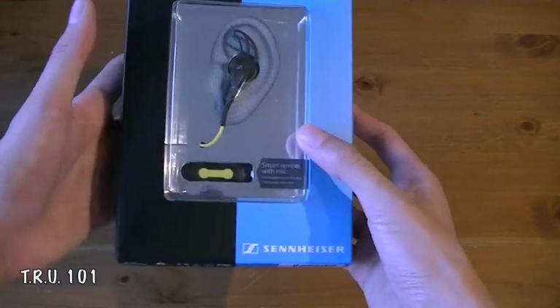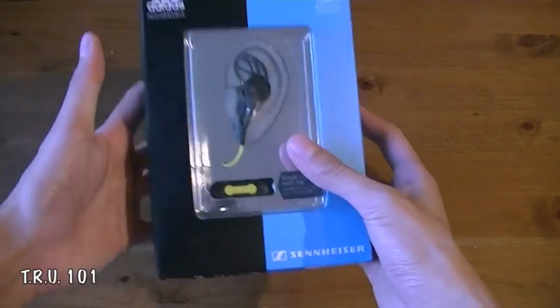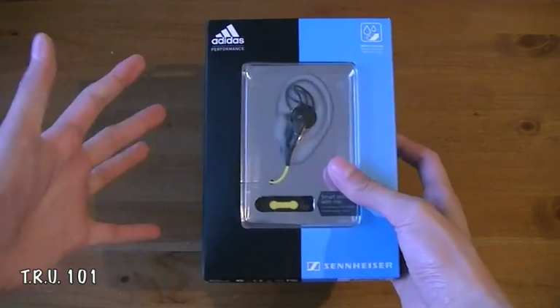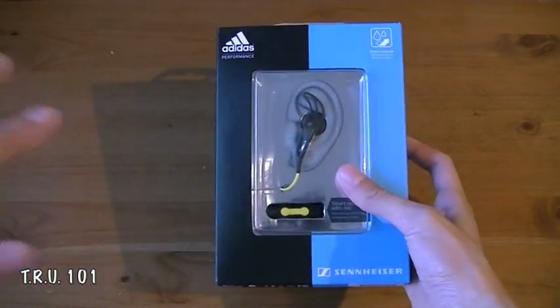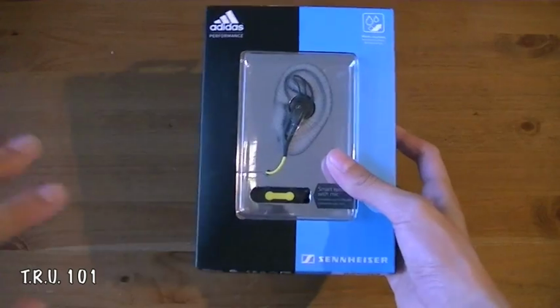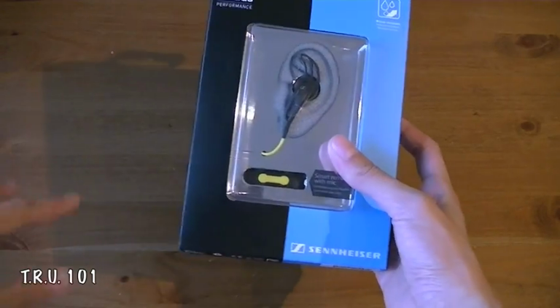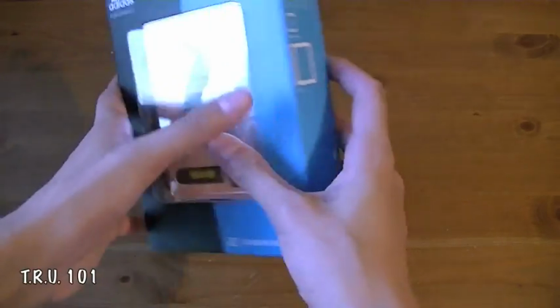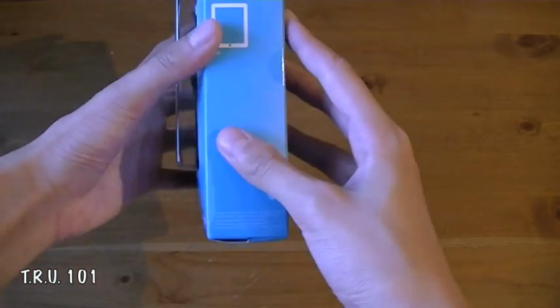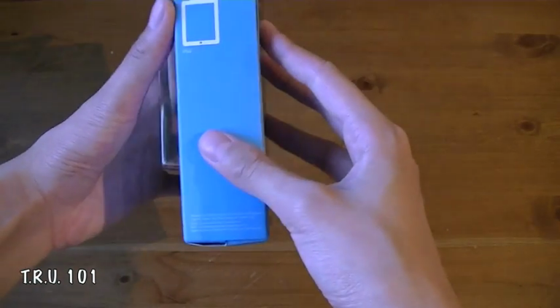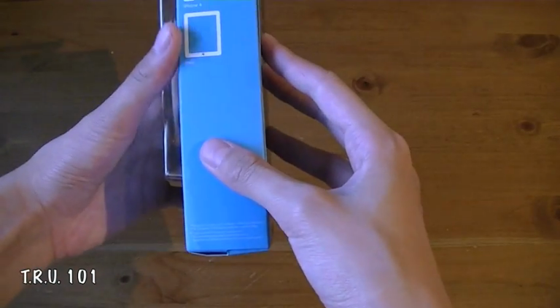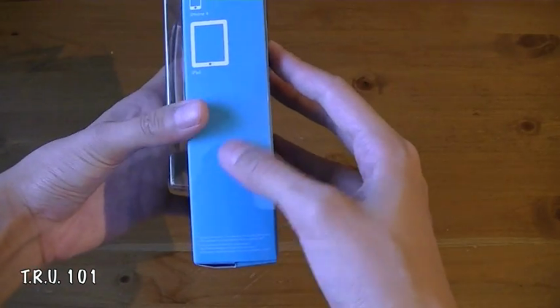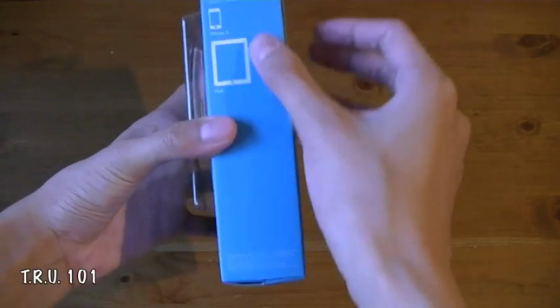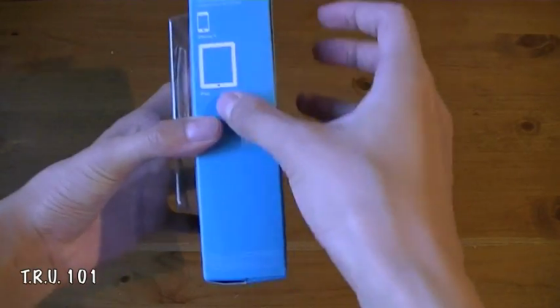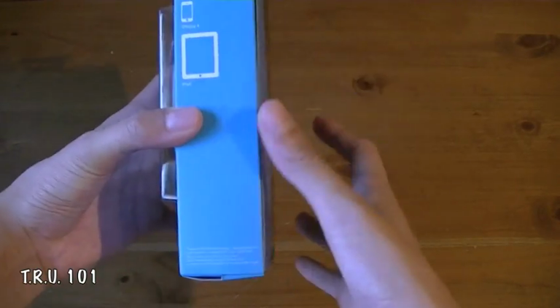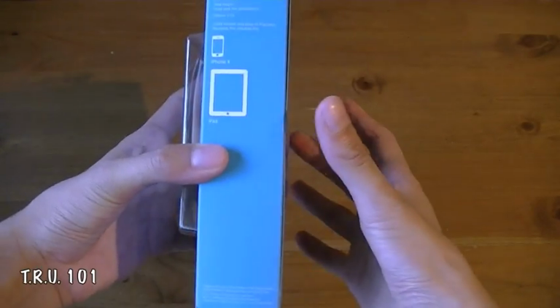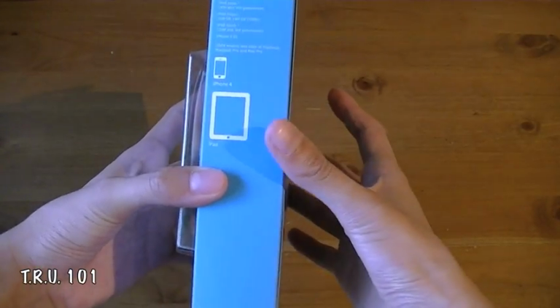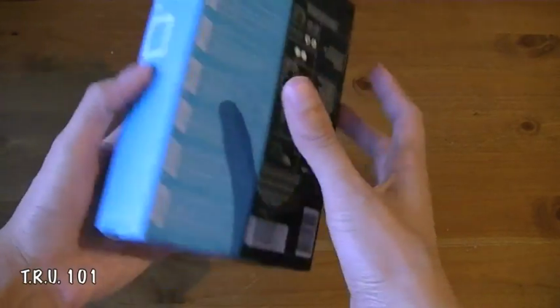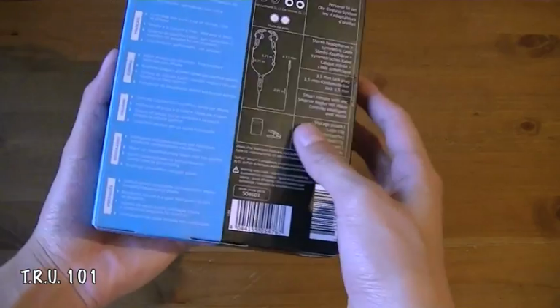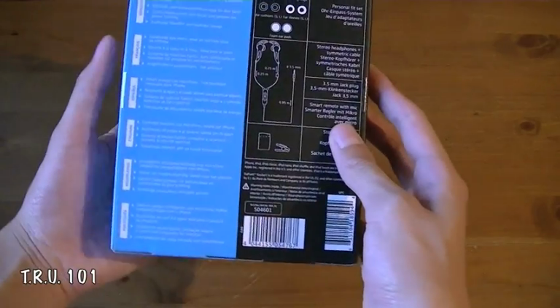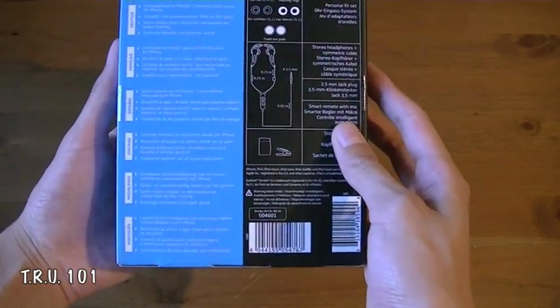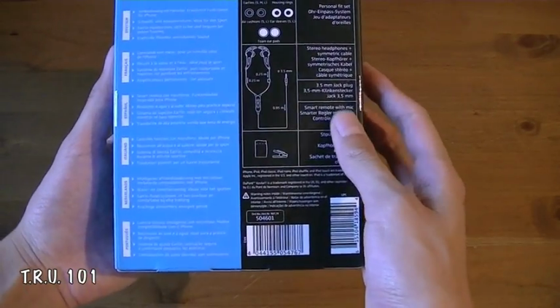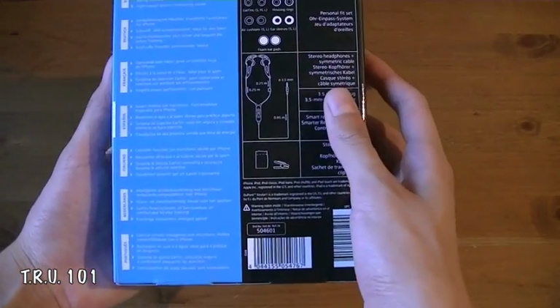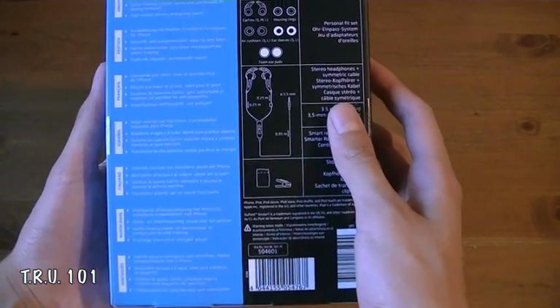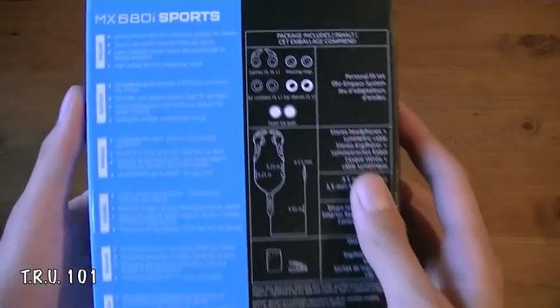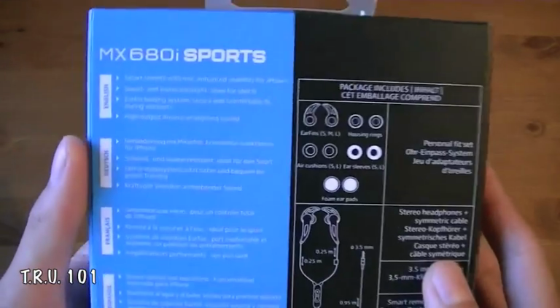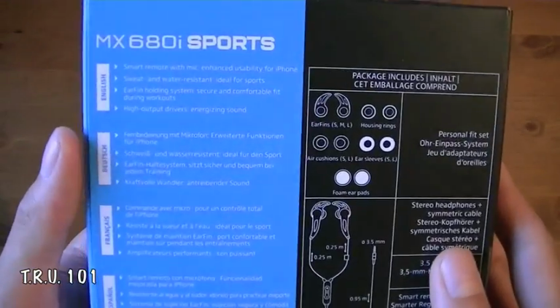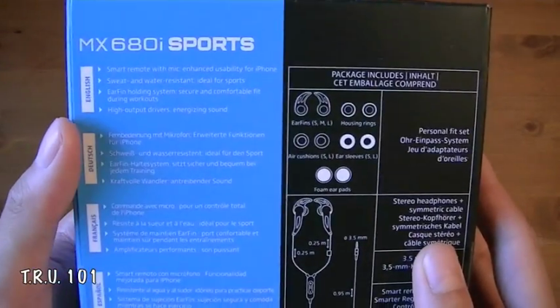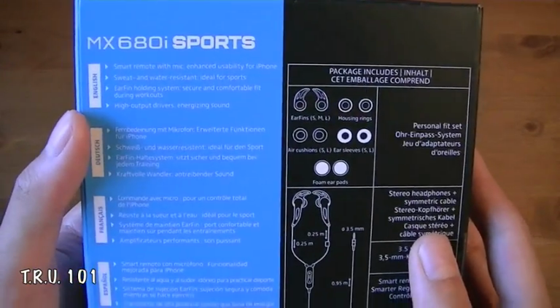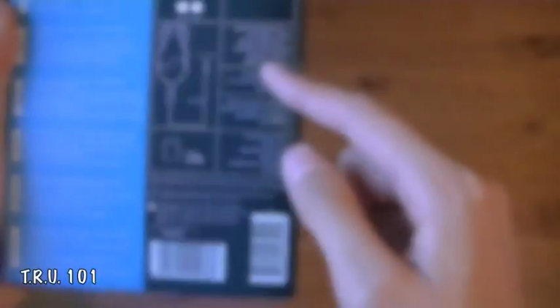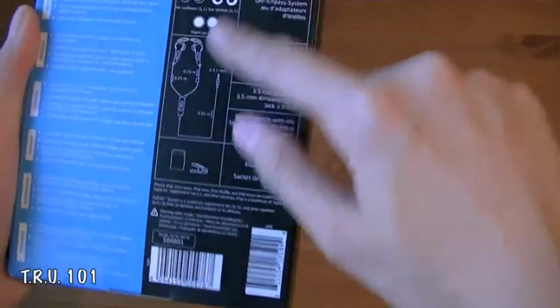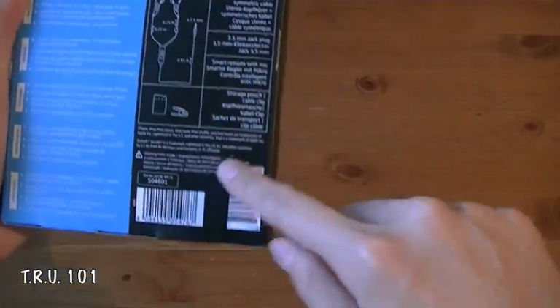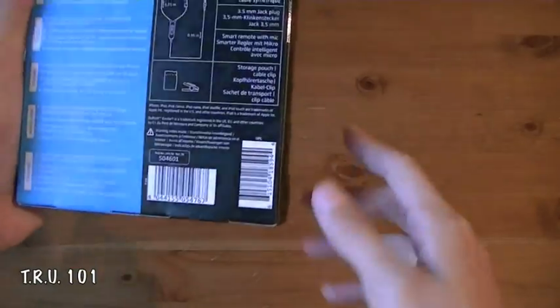And they are sports earphones, water resistant, and all that good stuff. Compatible with the iPhone 4, iPad, you name it. And on the back here we just have some of the features such as how it has the remote and pretty much the contents.